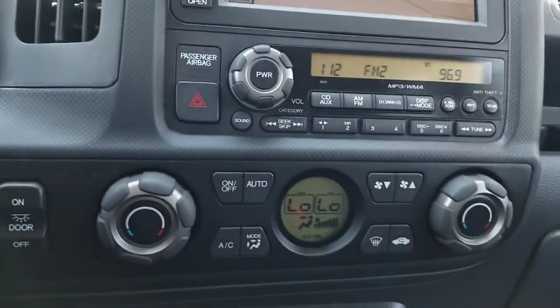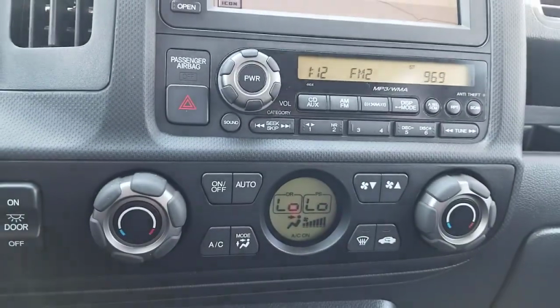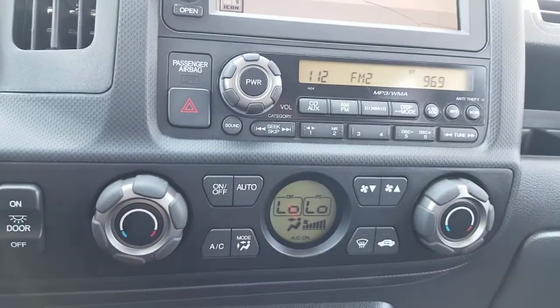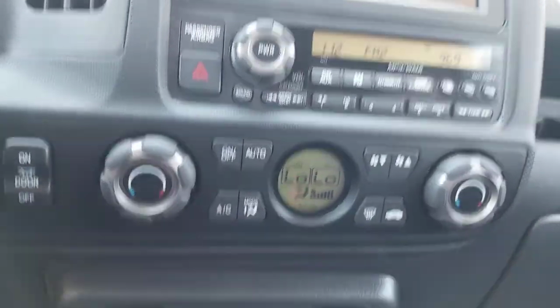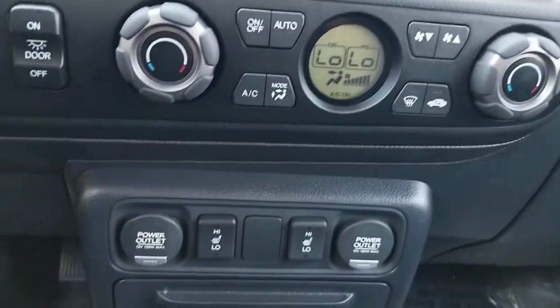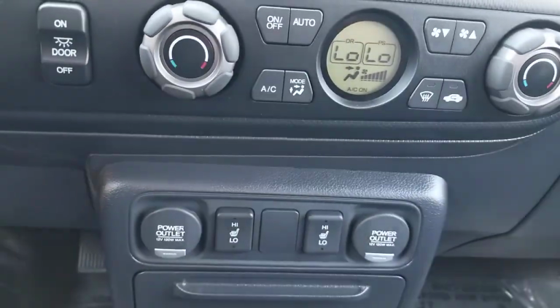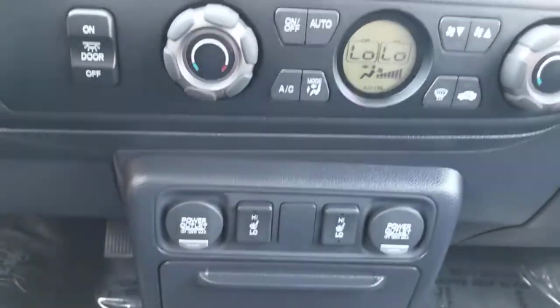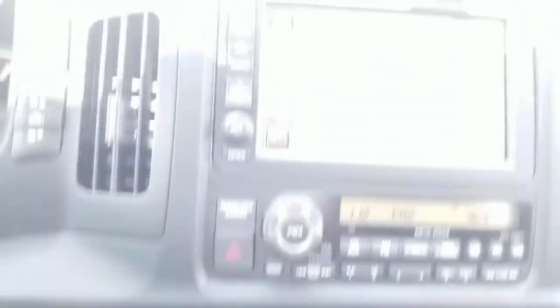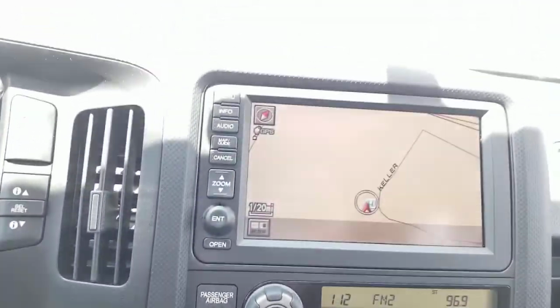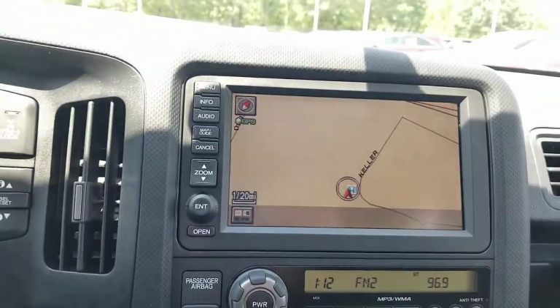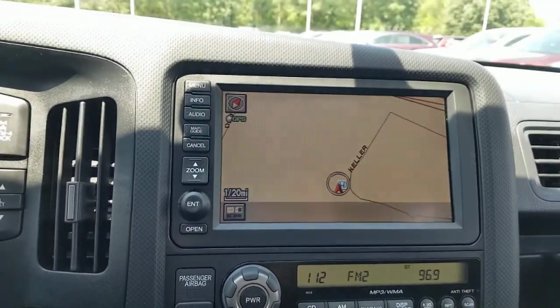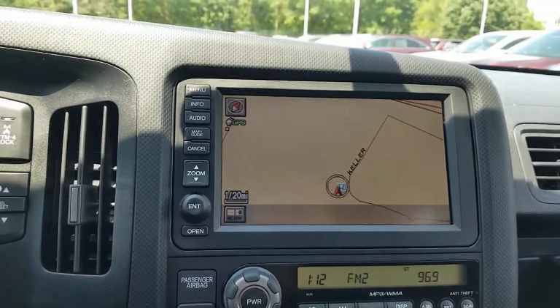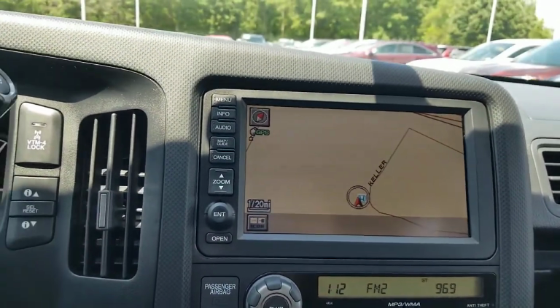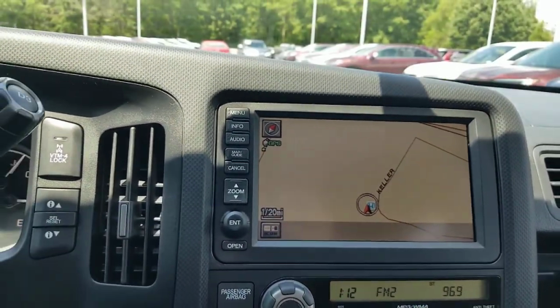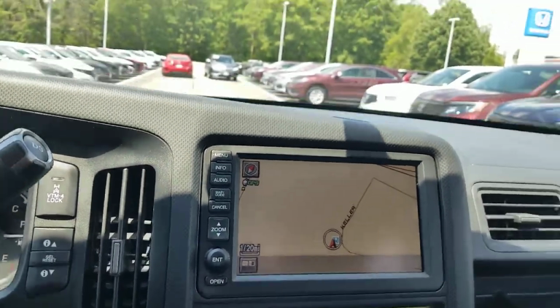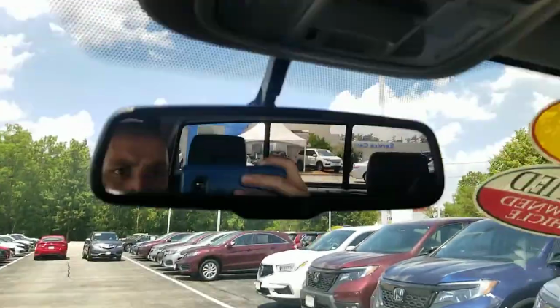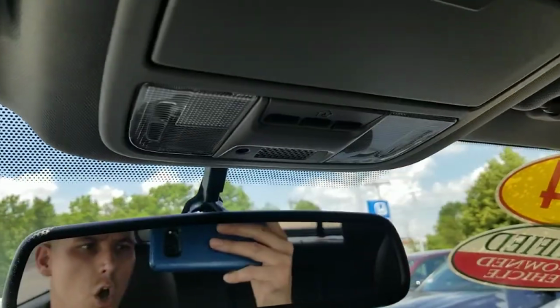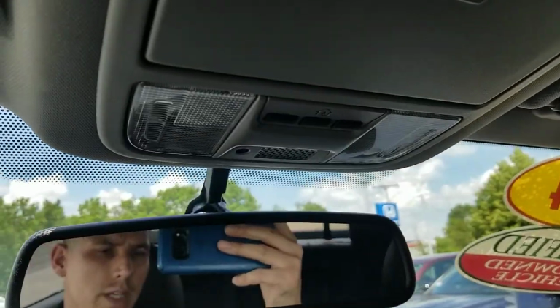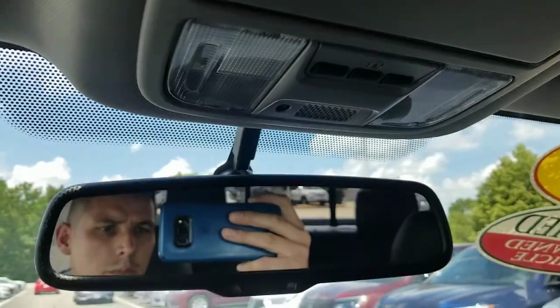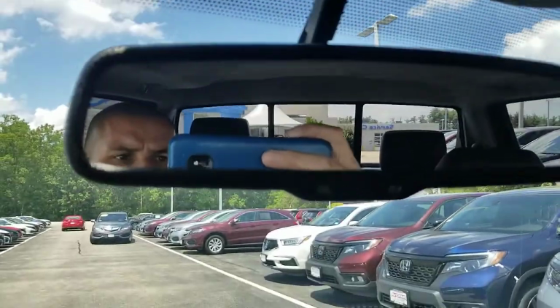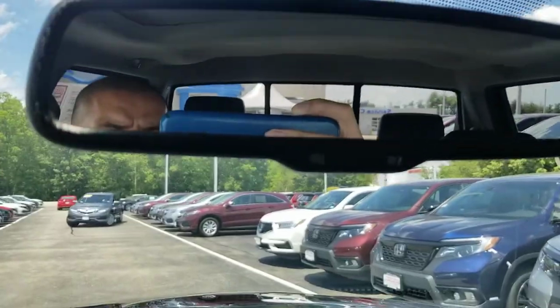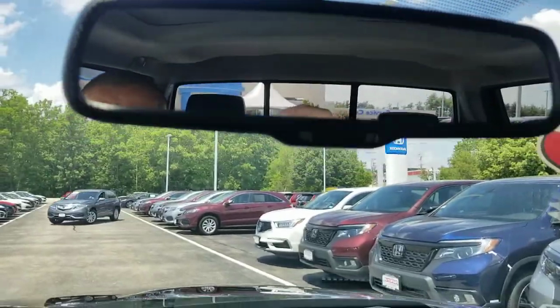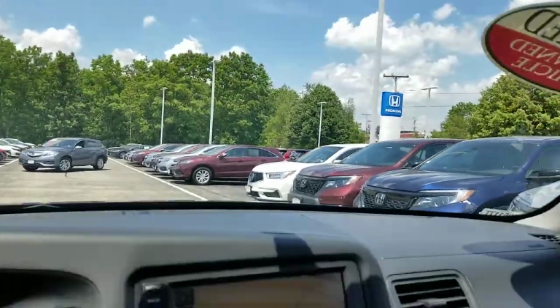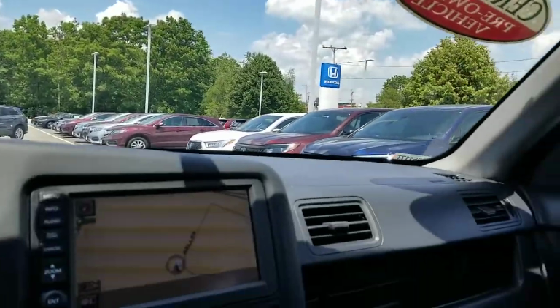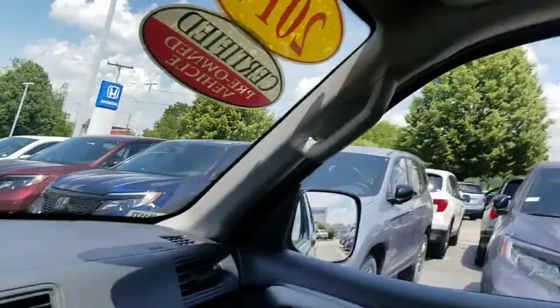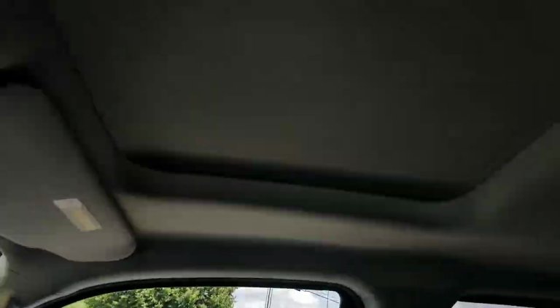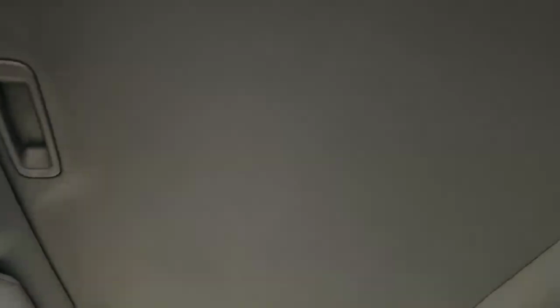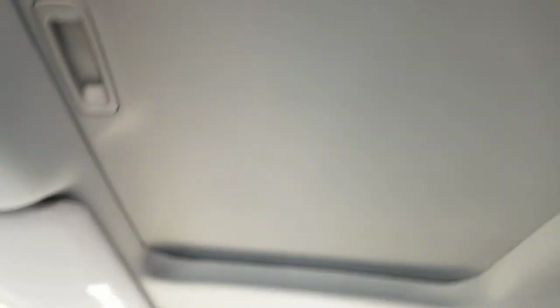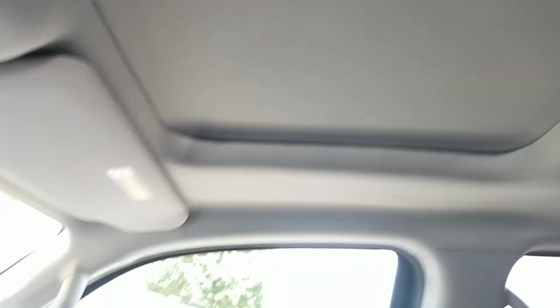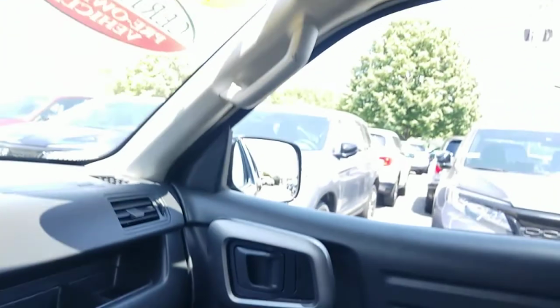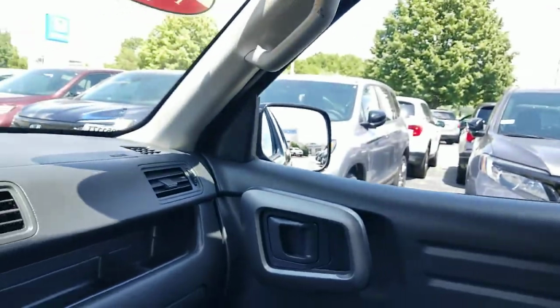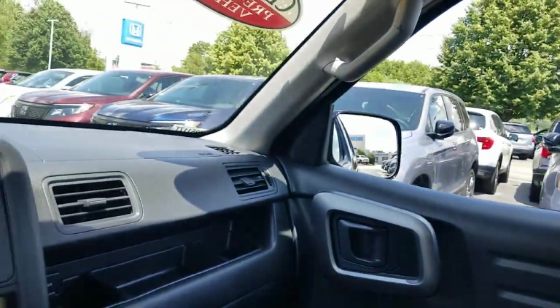Dual zone climate control, heated seats for driver and passenger. That navigation system is integrated in the vehicle for you. Home link system along with an auto dimming power mirror as well. And then it does have a sunroof up top here as well for you.